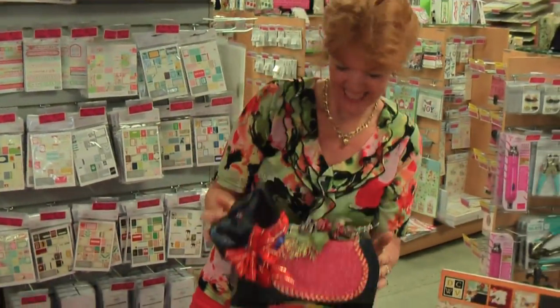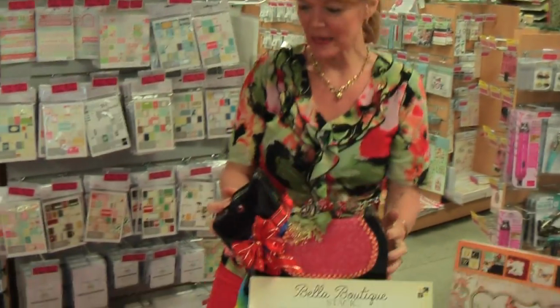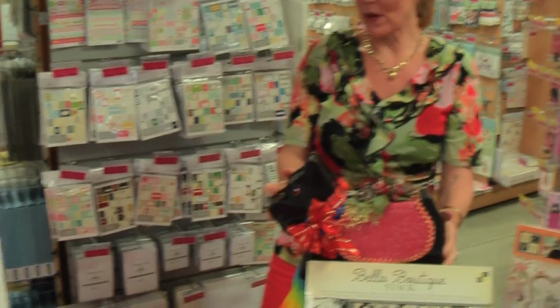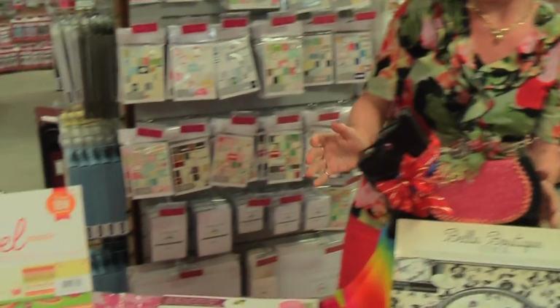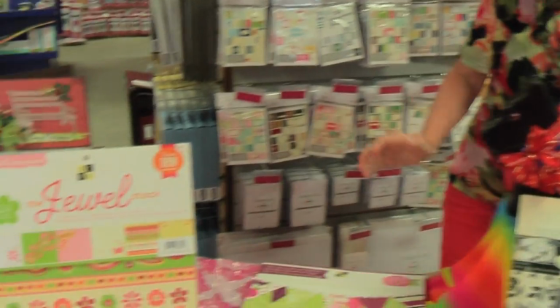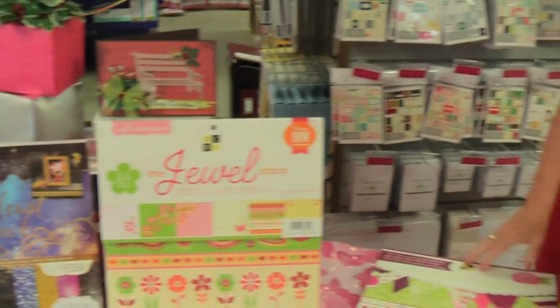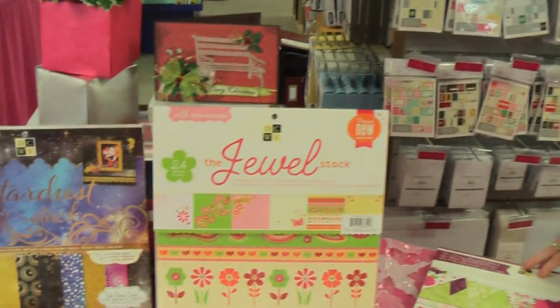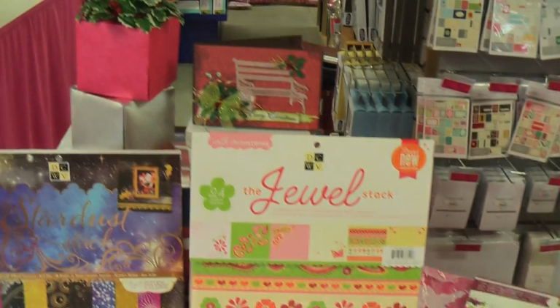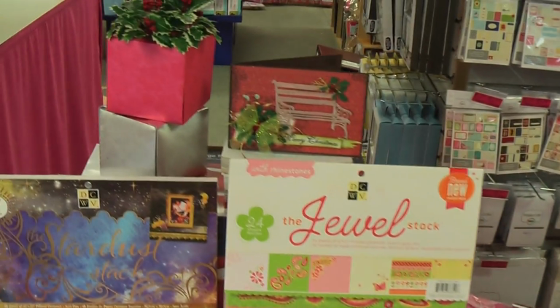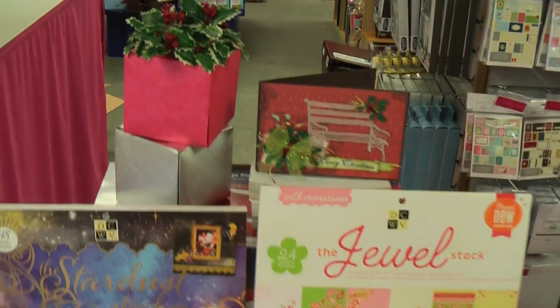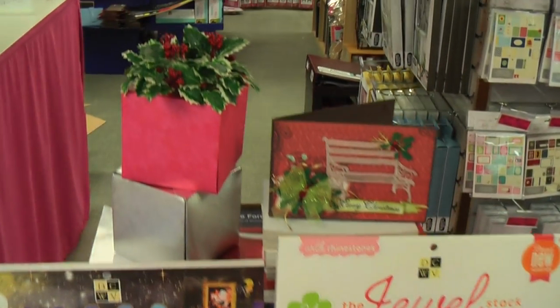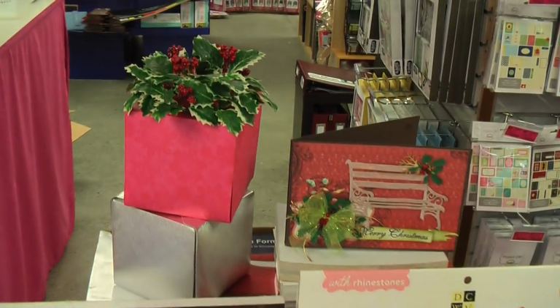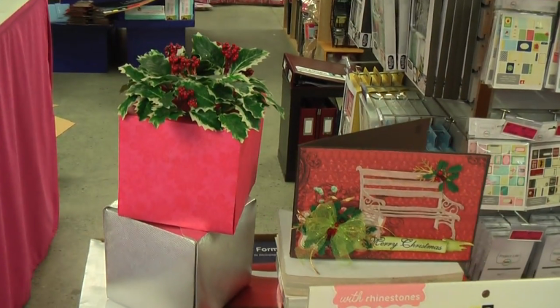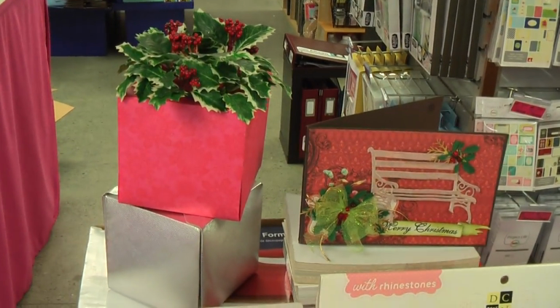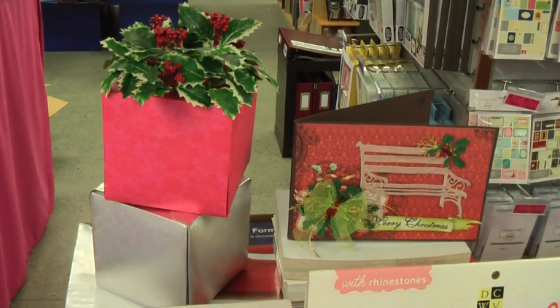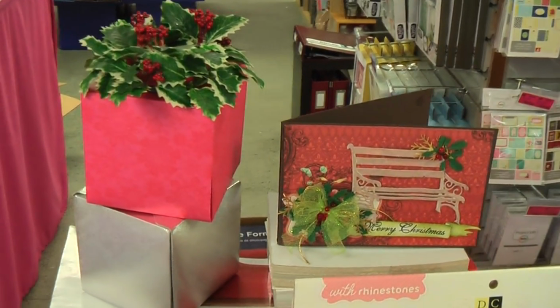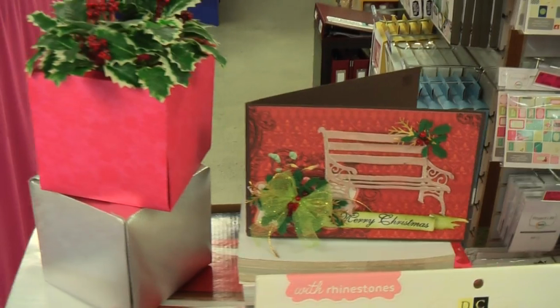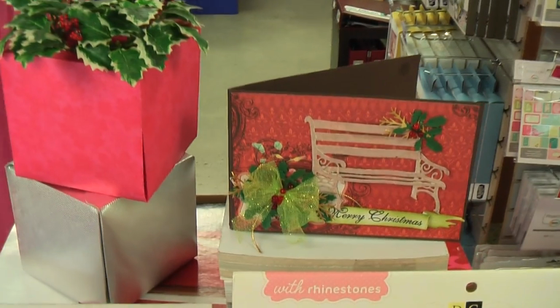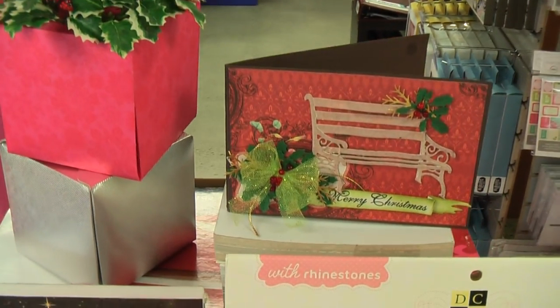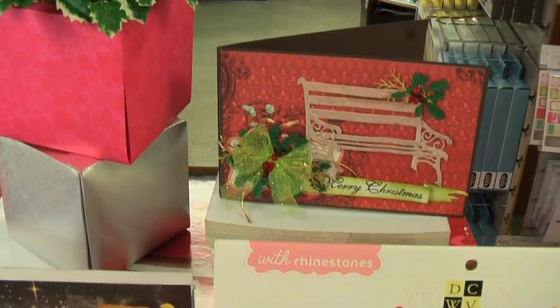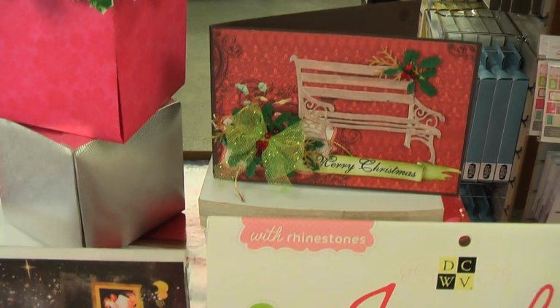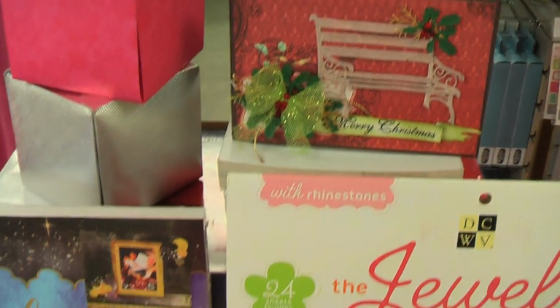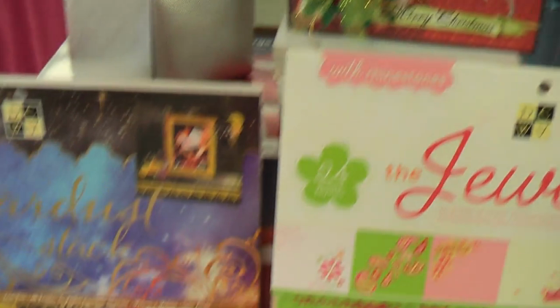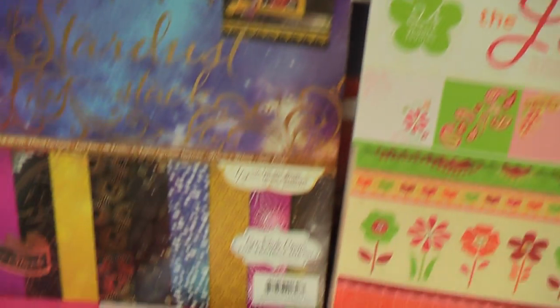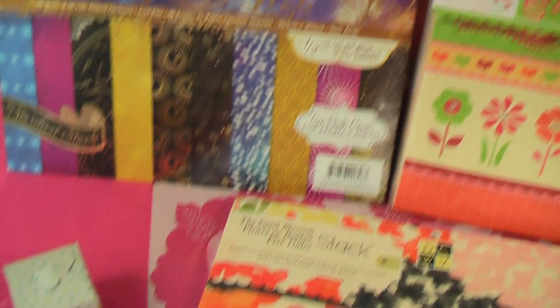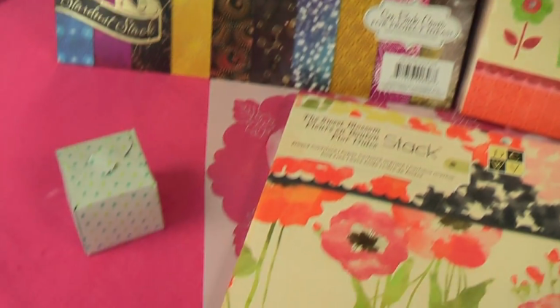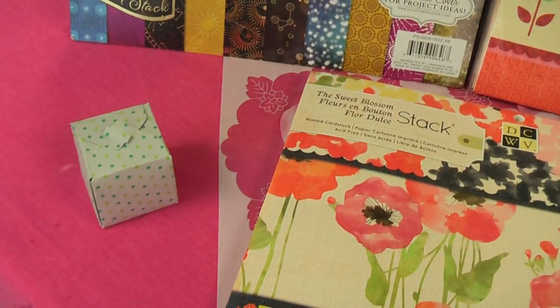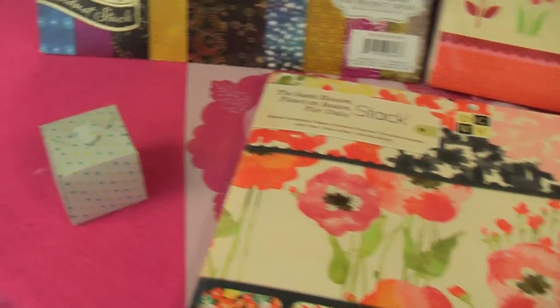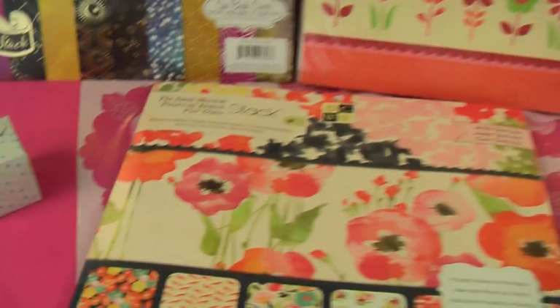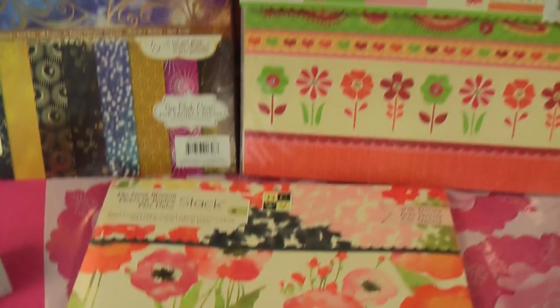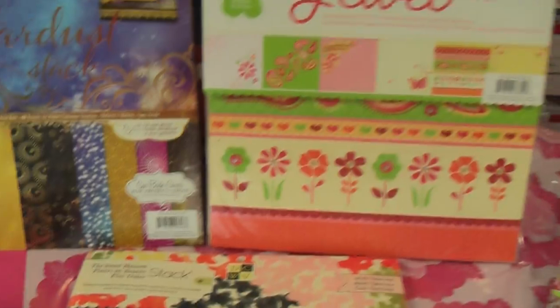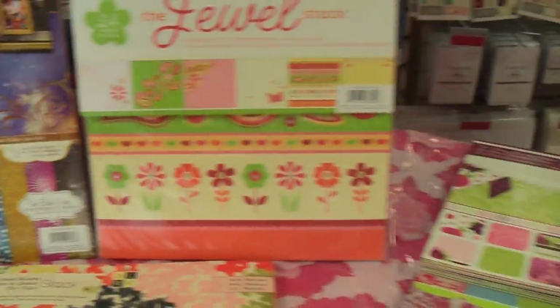So being quick - 12x12 pads. Look at all the gorgeous things you can do with them. Using the box punch board - yes, little boxes. Great for Christmas.